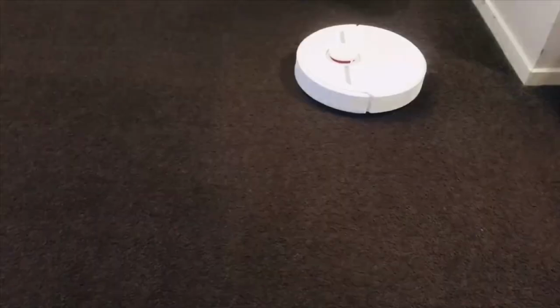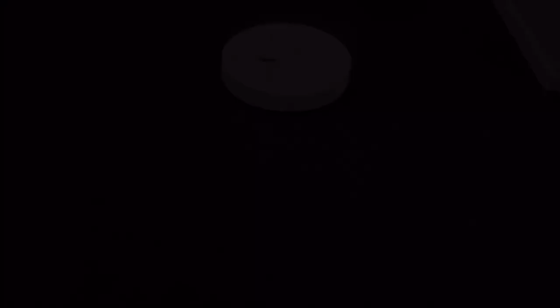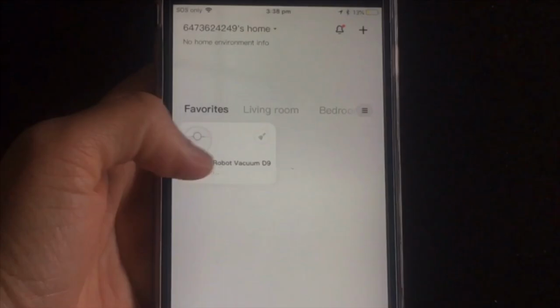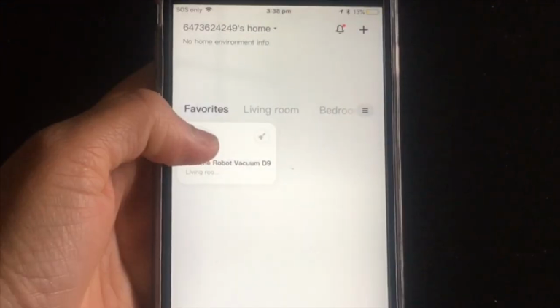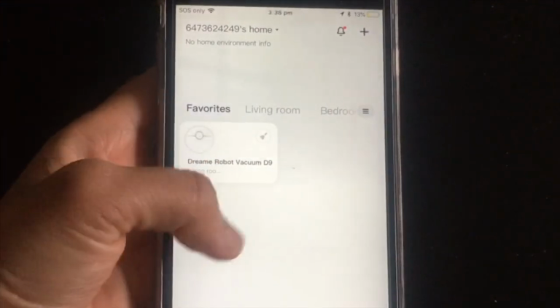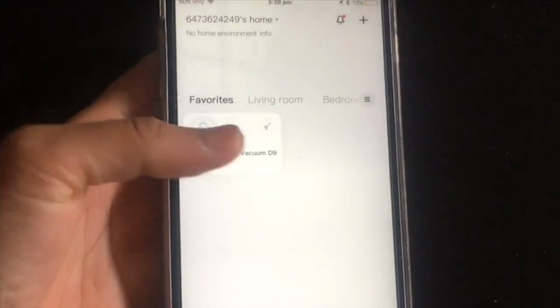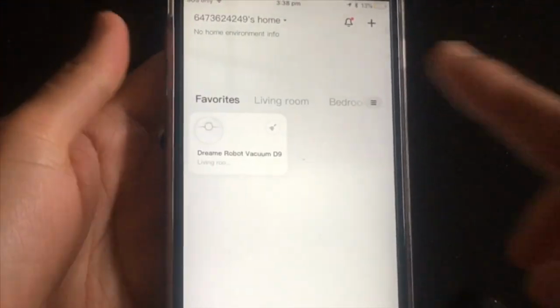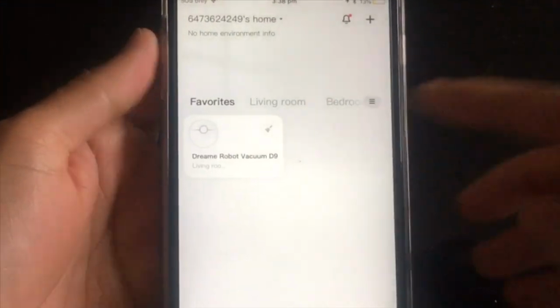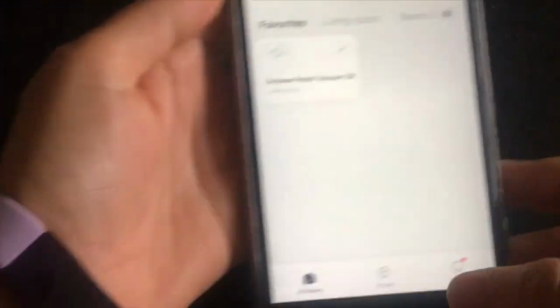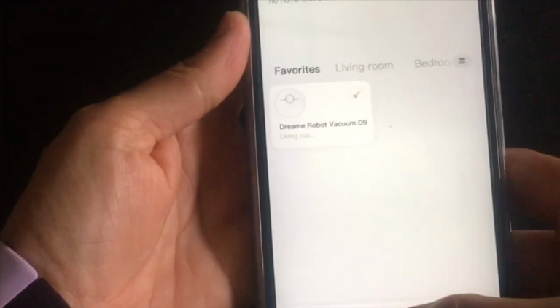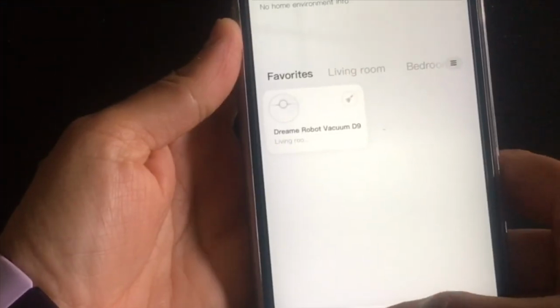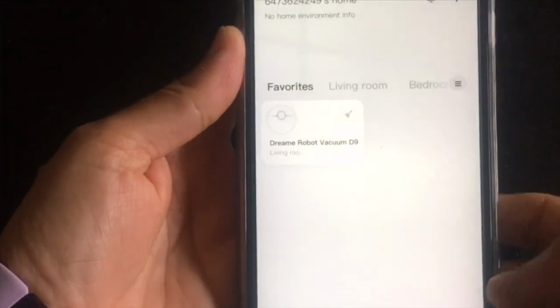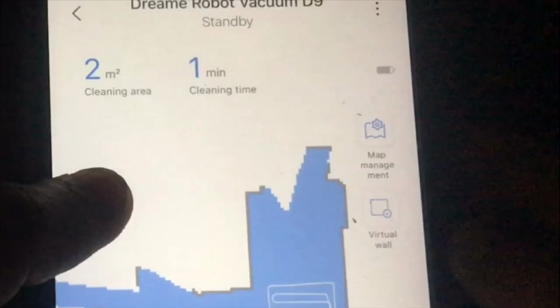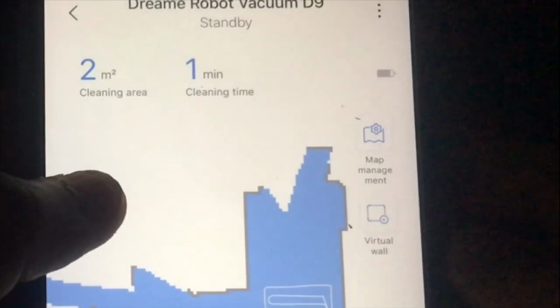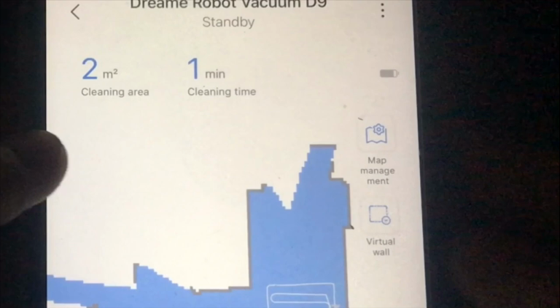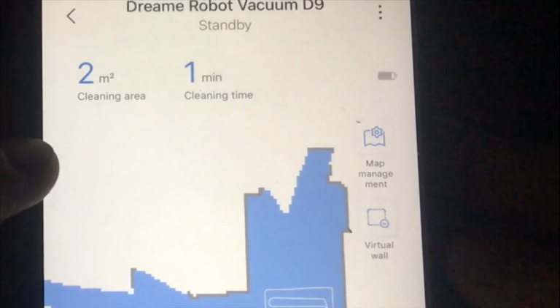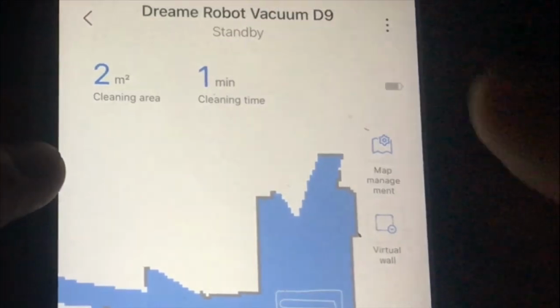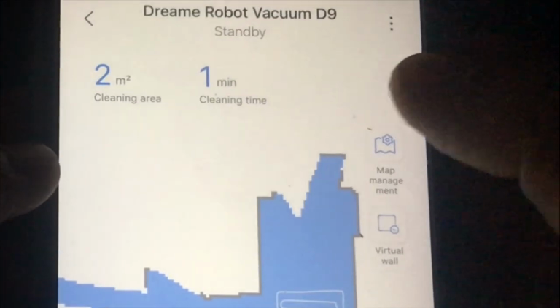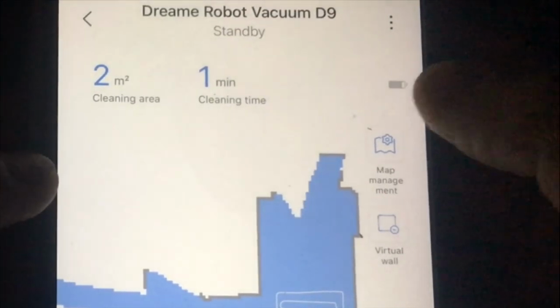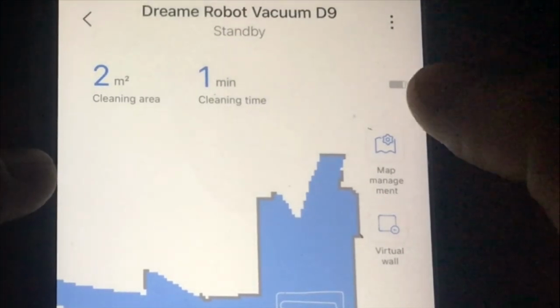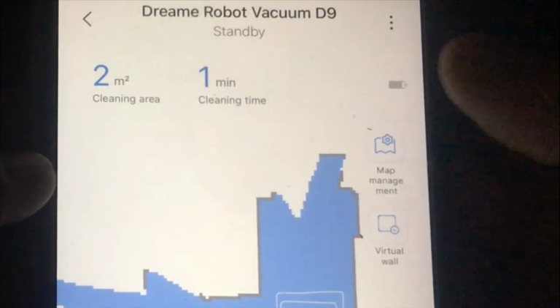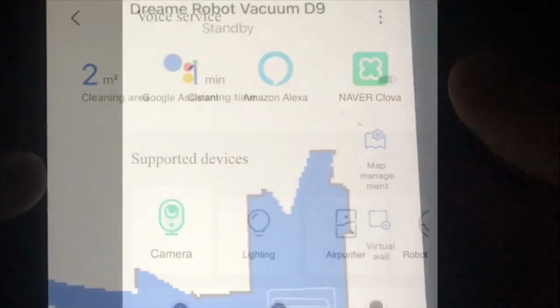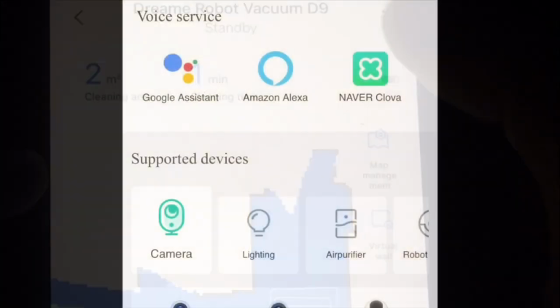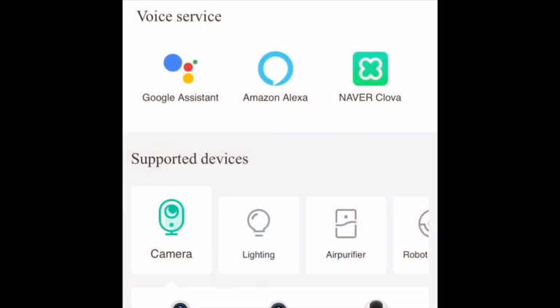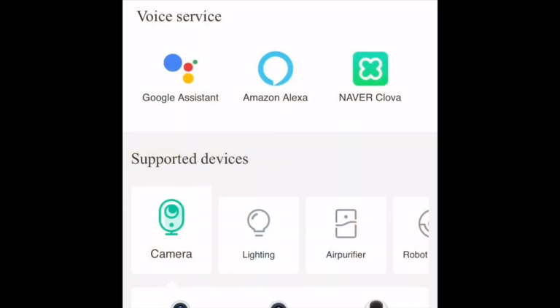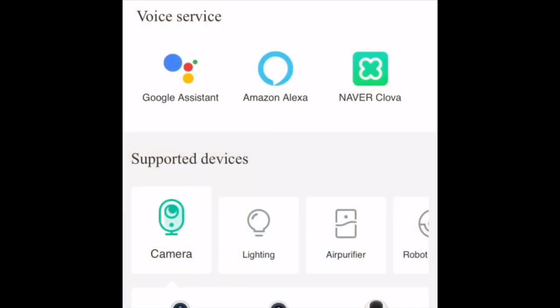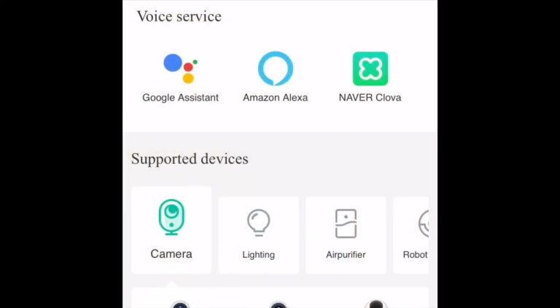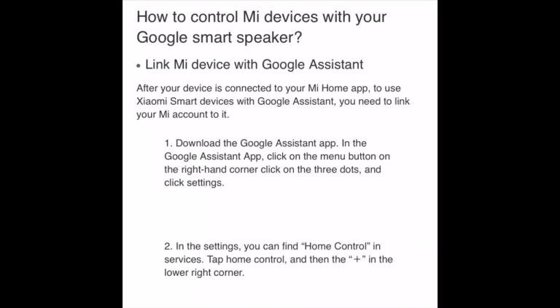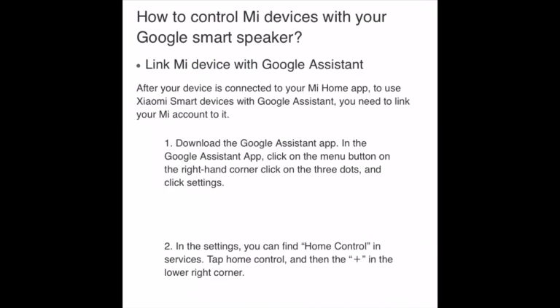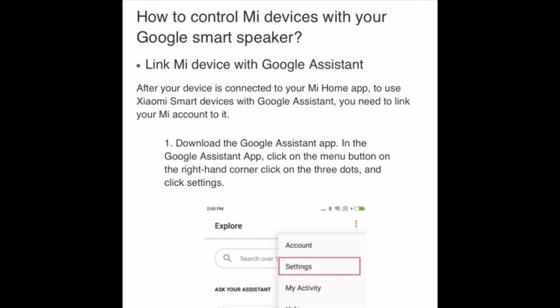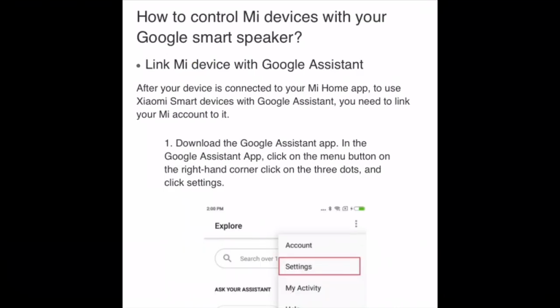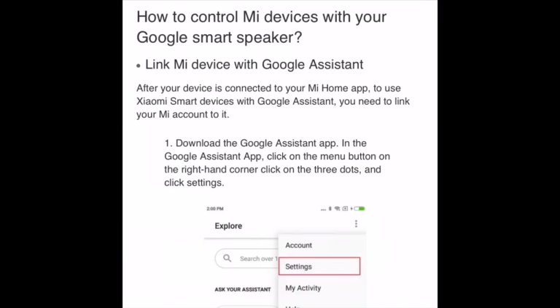App remote control also allows you to adjust suction power, water distribution, and check the battery level. Once connected to Alexa or Google Home, the robot responds to your voice orders immediately.